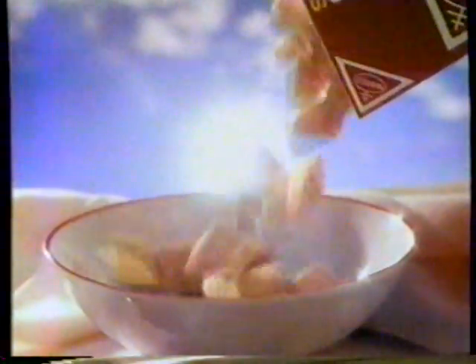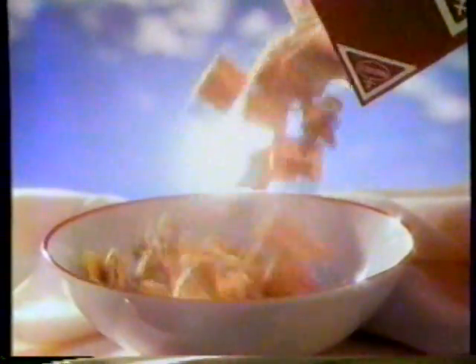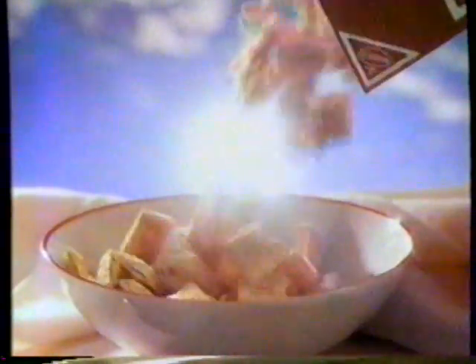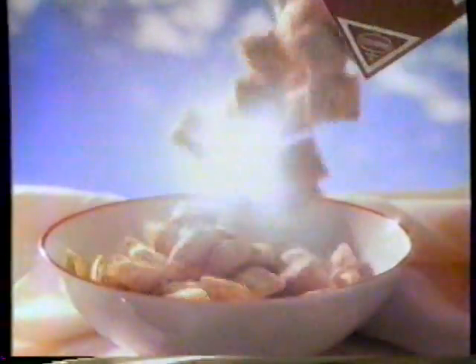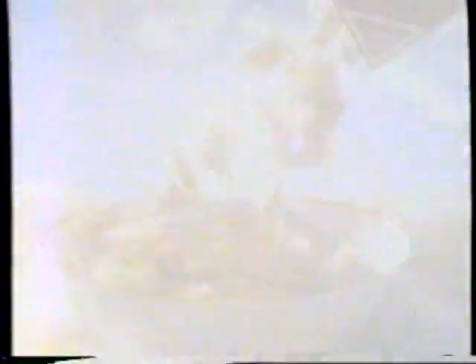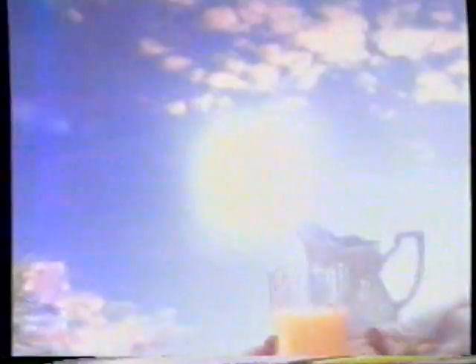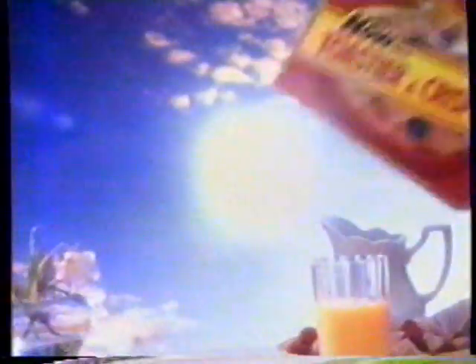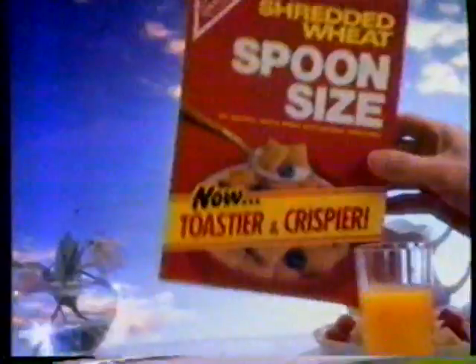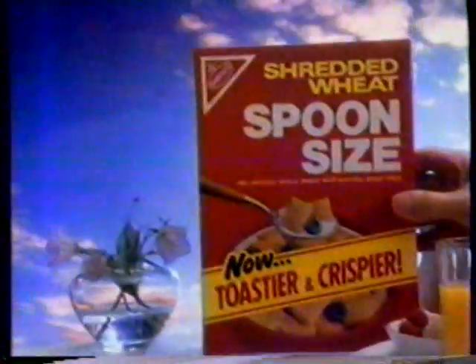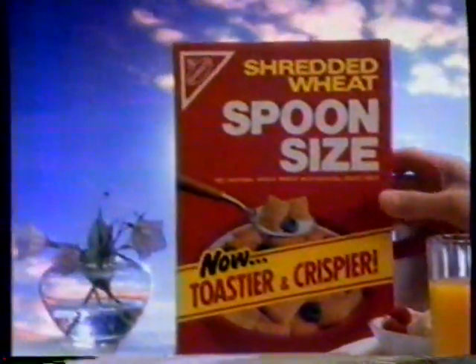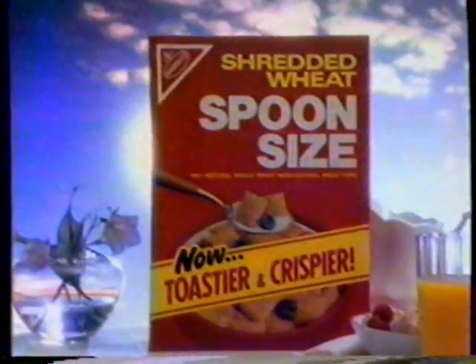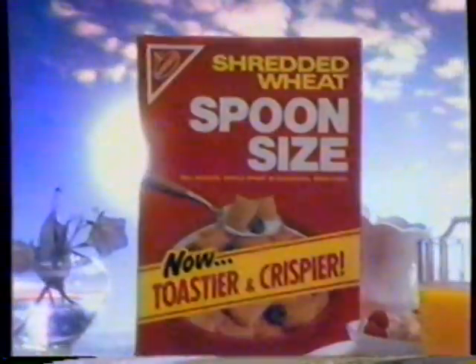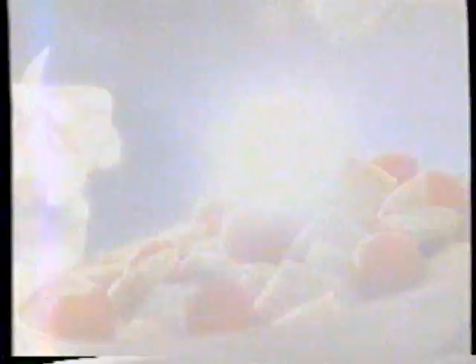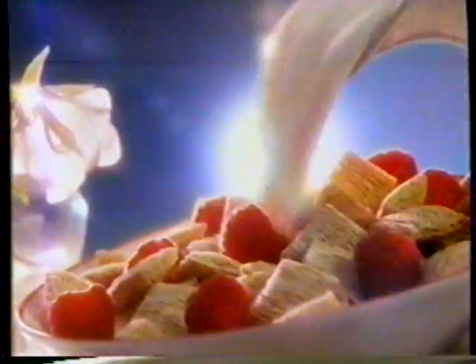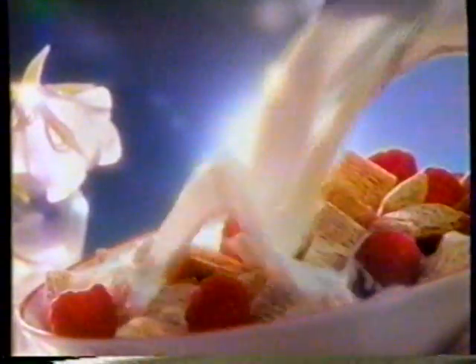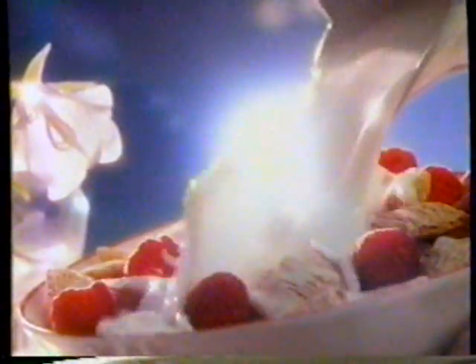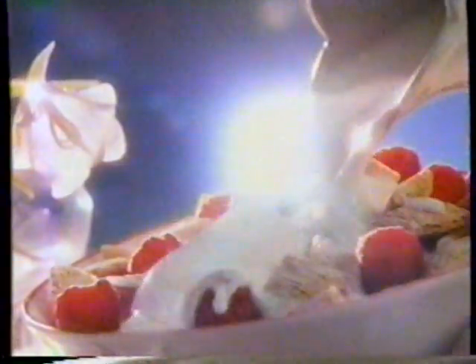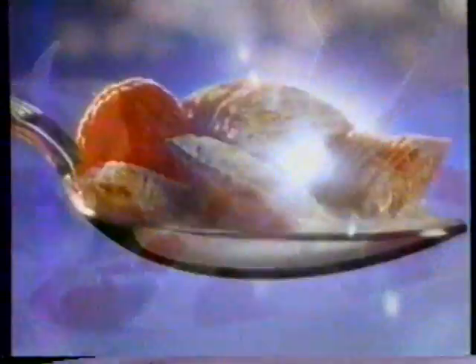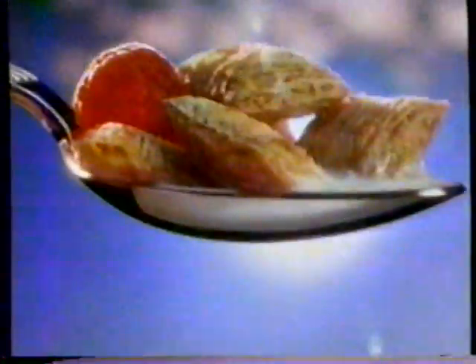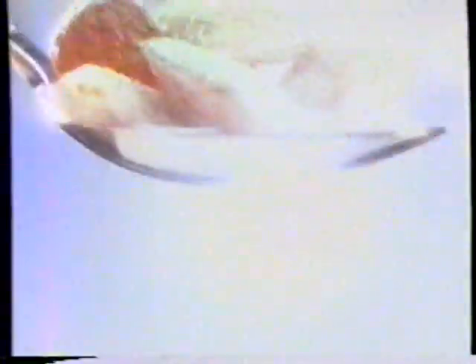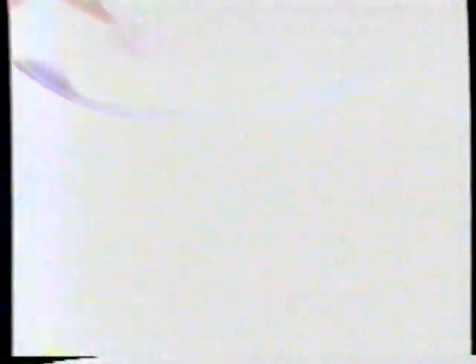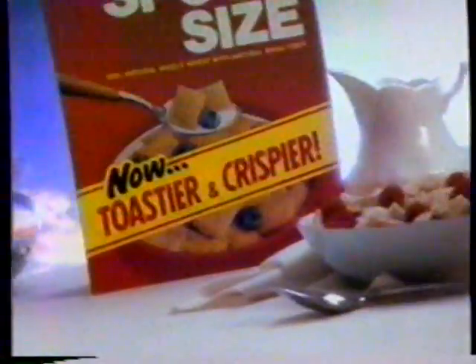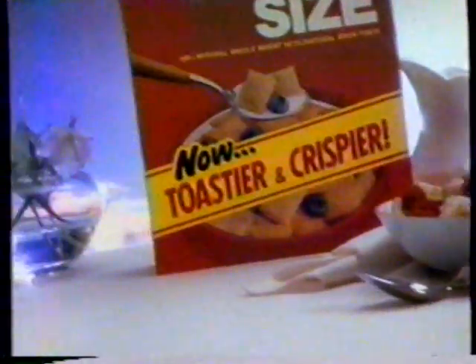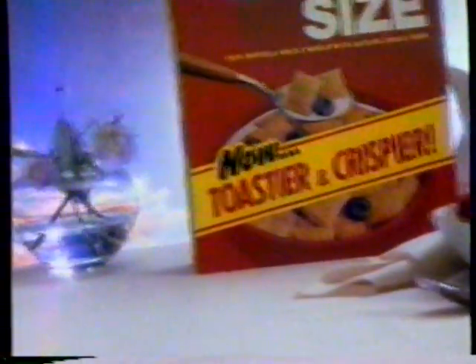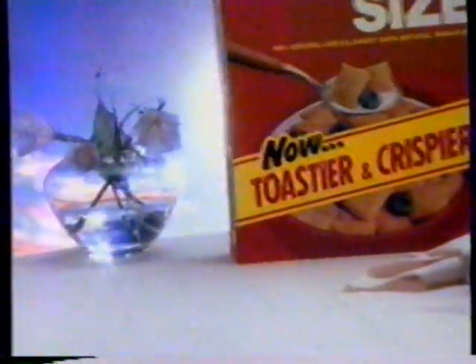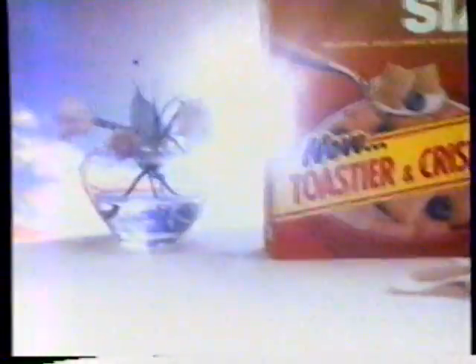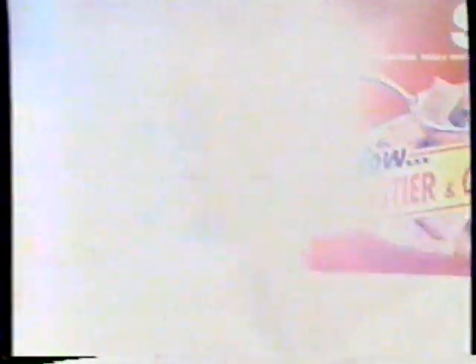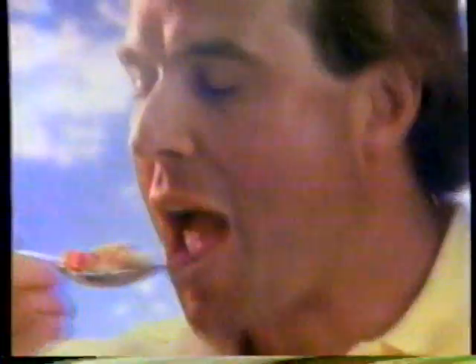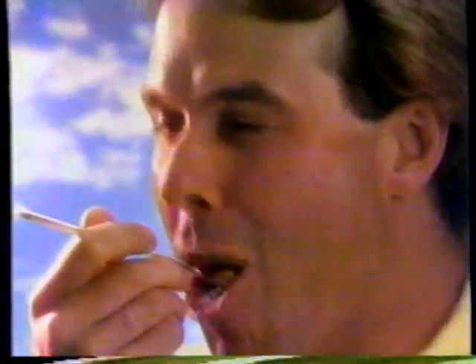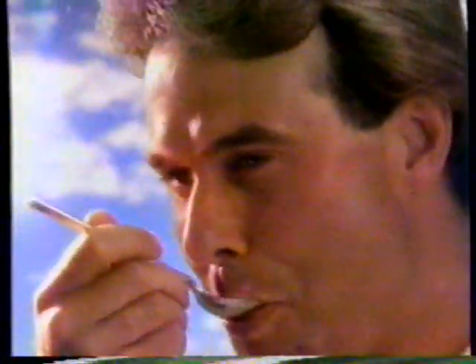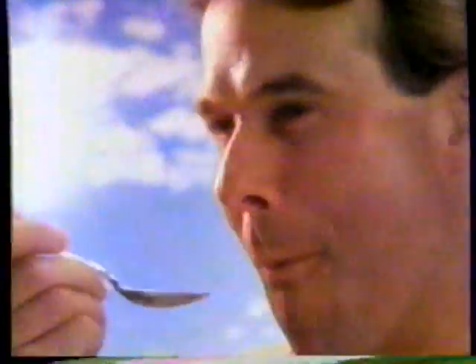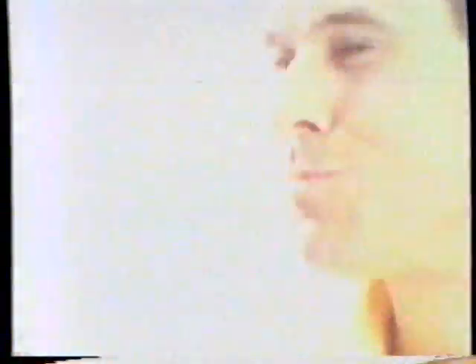We've just found a way to make Nabisco spoon-sized shredded wheat even better. Every shredded wheat biscuit is now toastier and crispier, because each is toasted through and through.